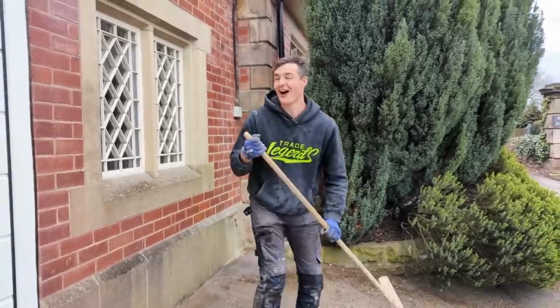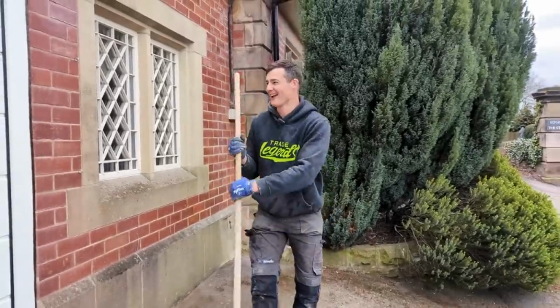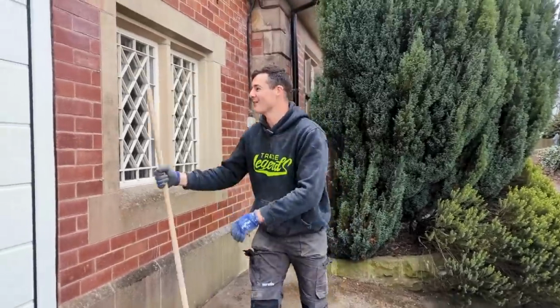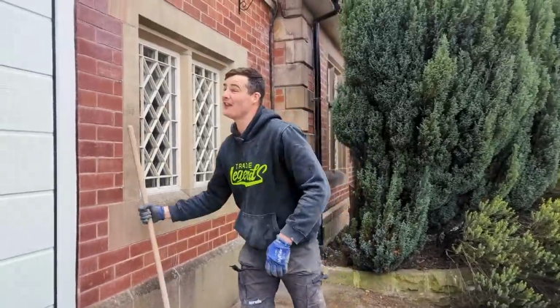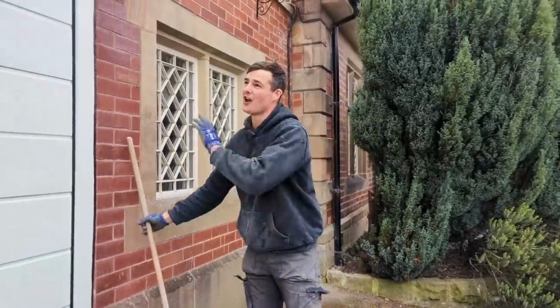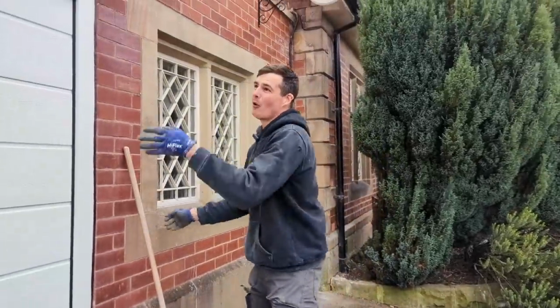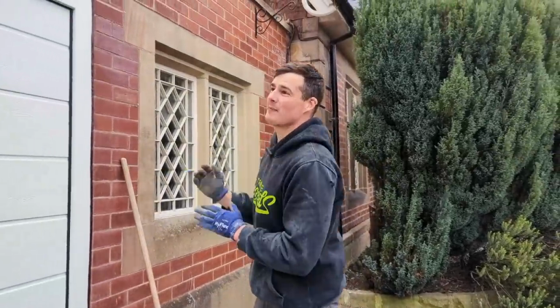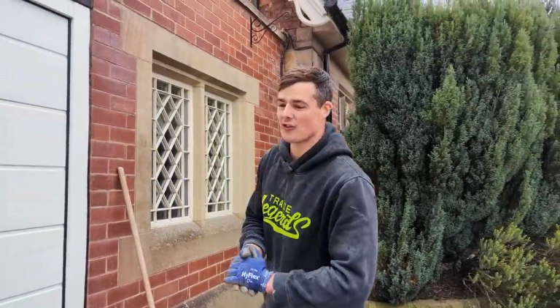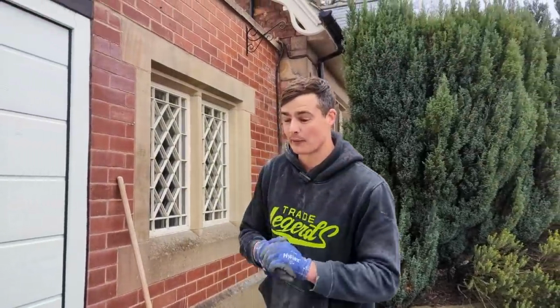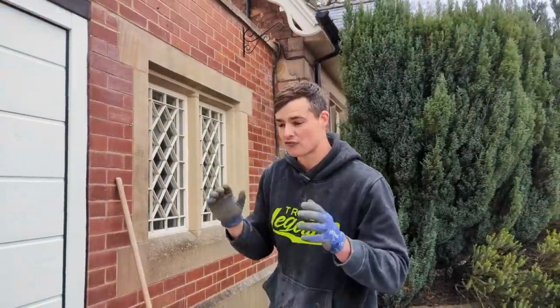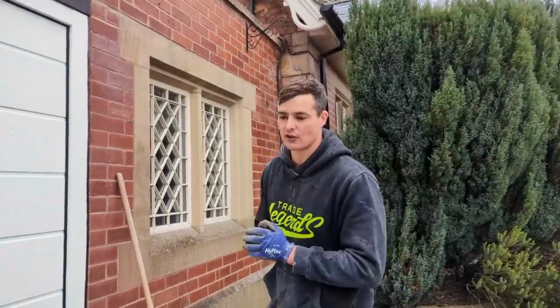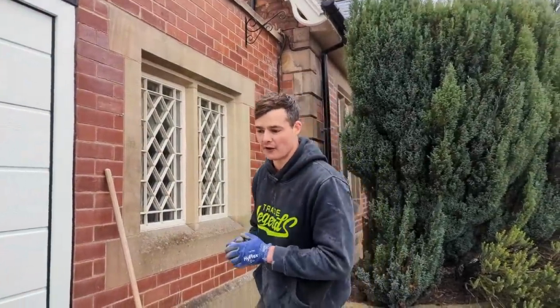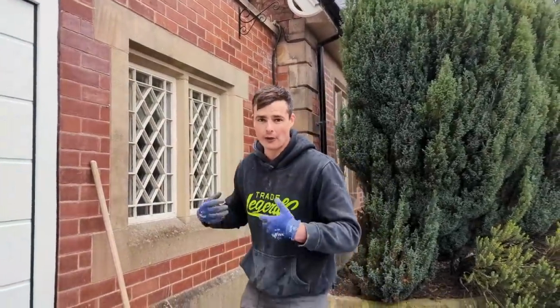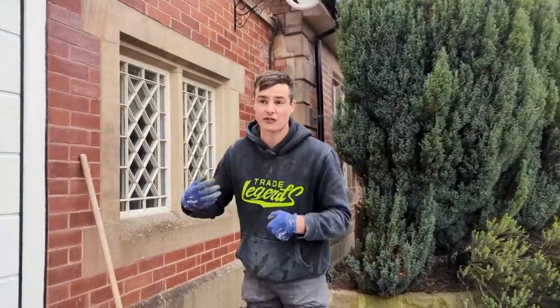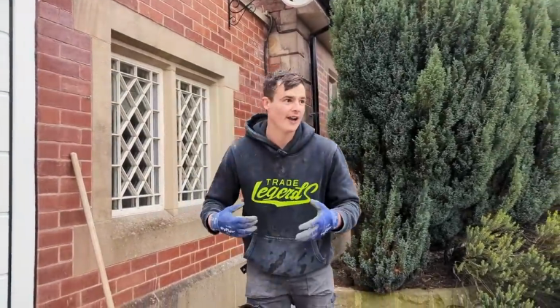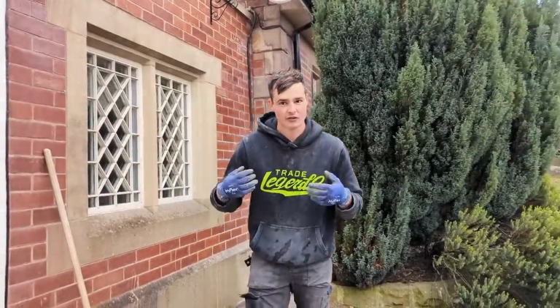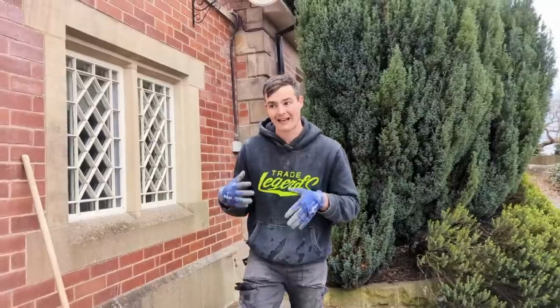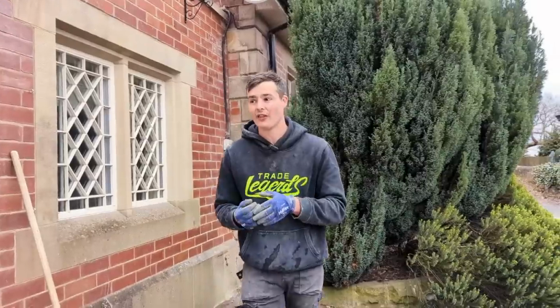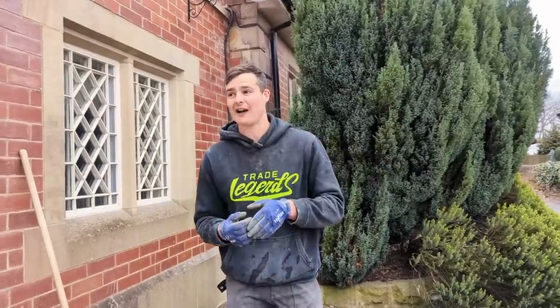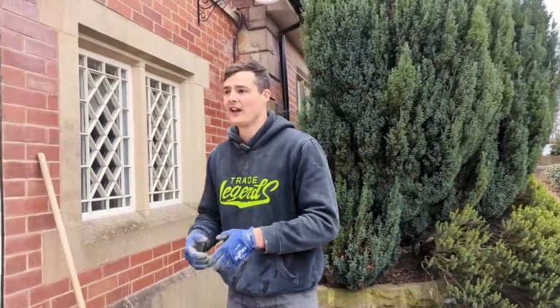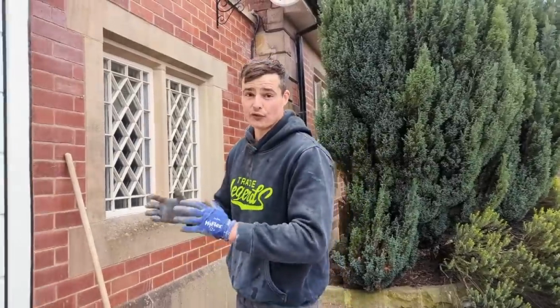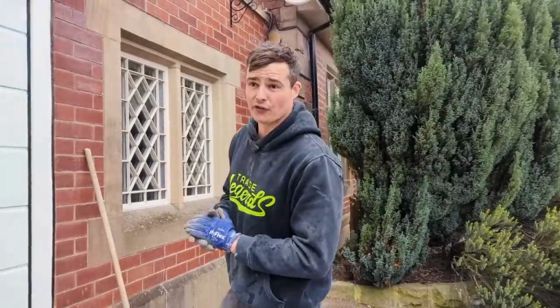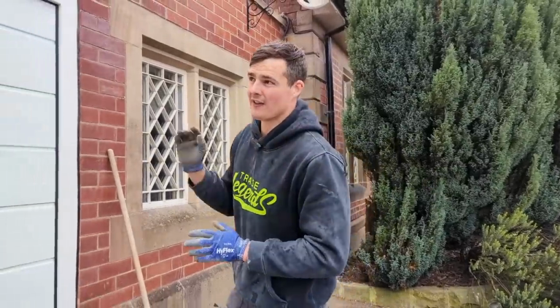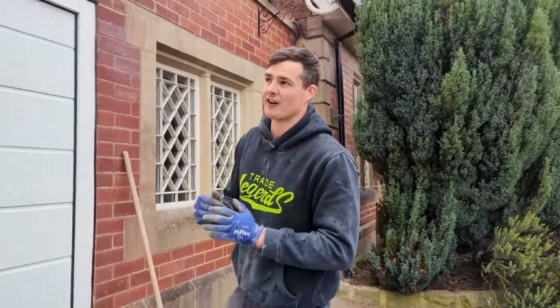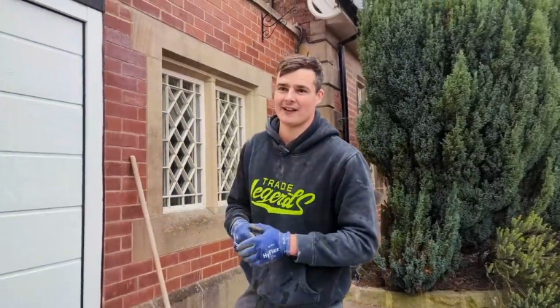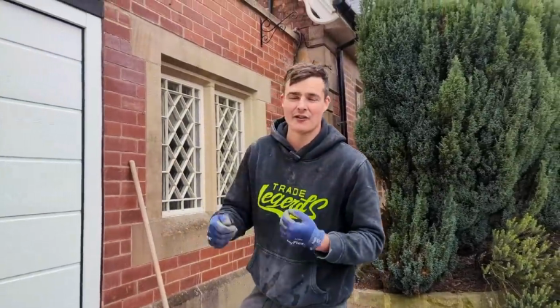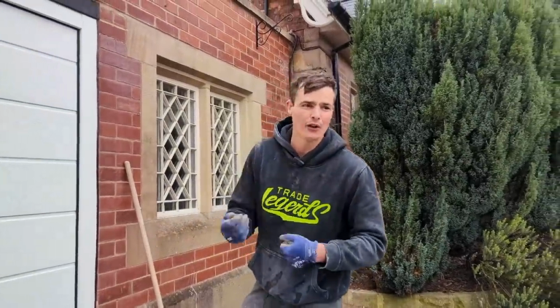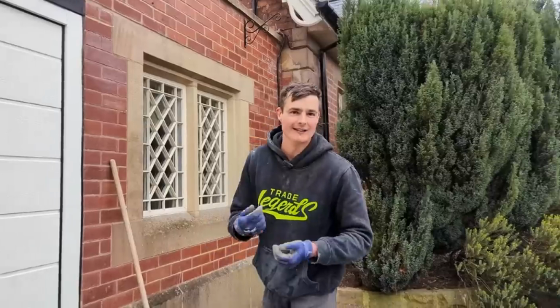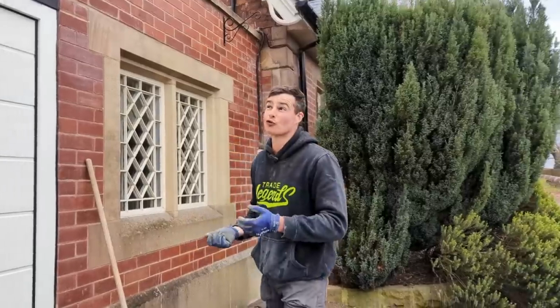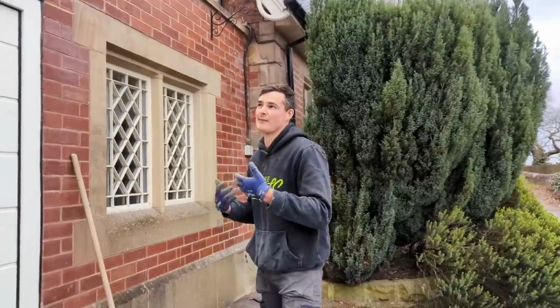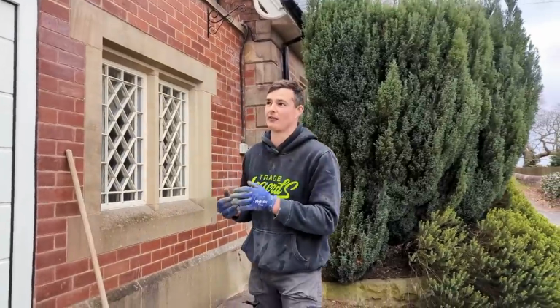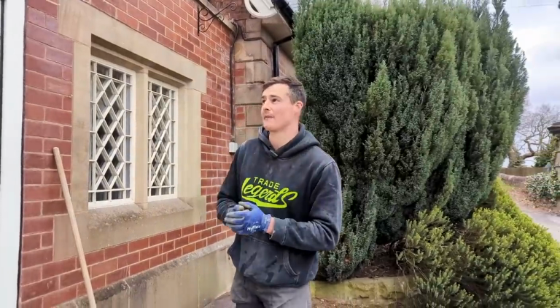Right, there we go — we have finished pointing, polishing the bricks, and we've had a right good tidy up. I always like to try and leave a job cleaner than I found it. It's good for us and the client really likes it, and you're just more likely to get more trade and business from it.